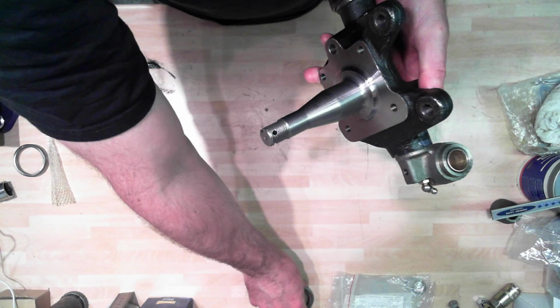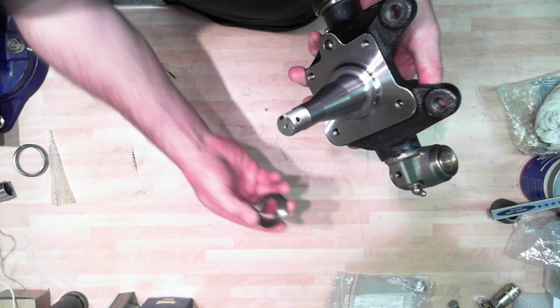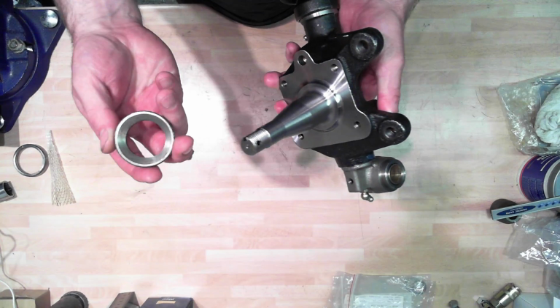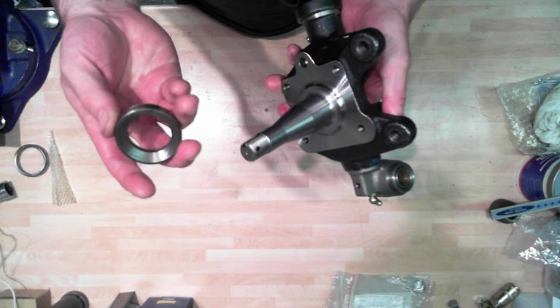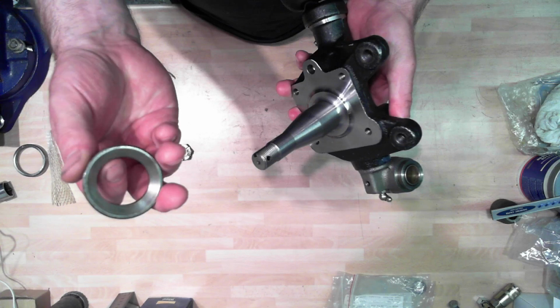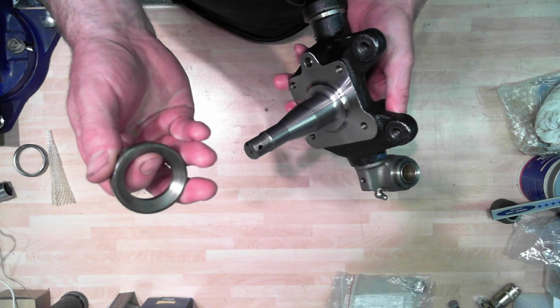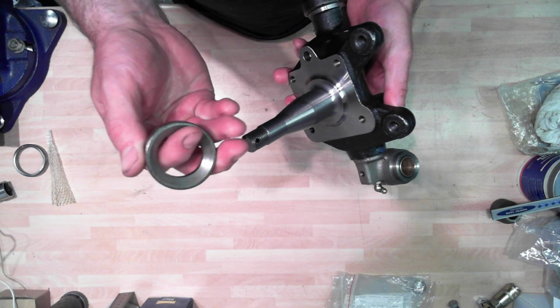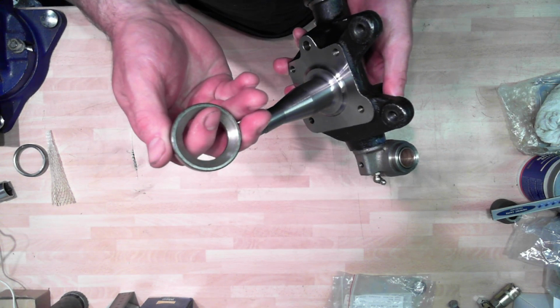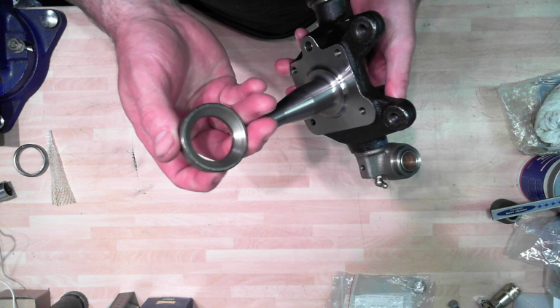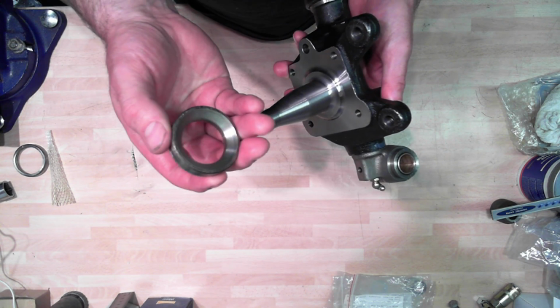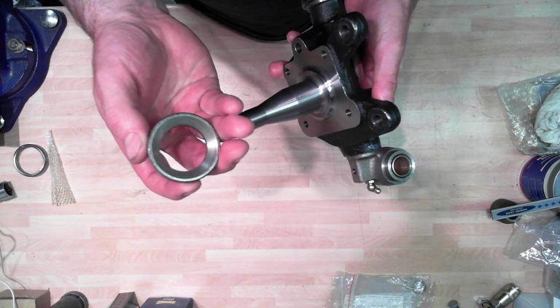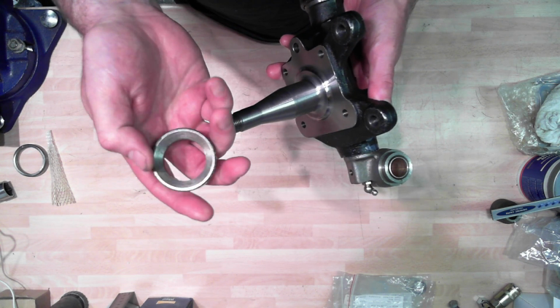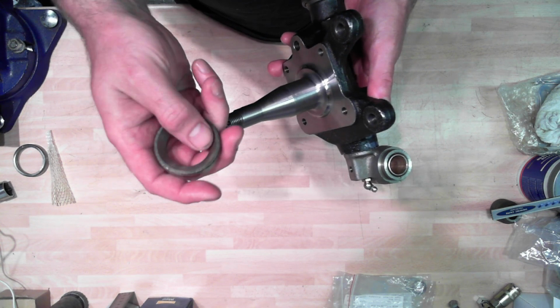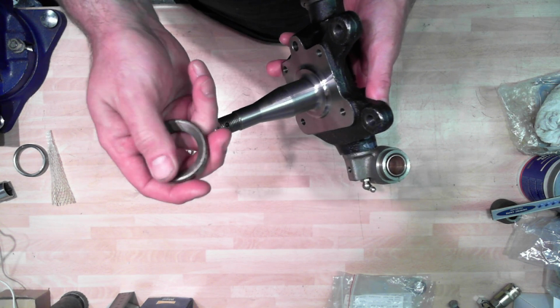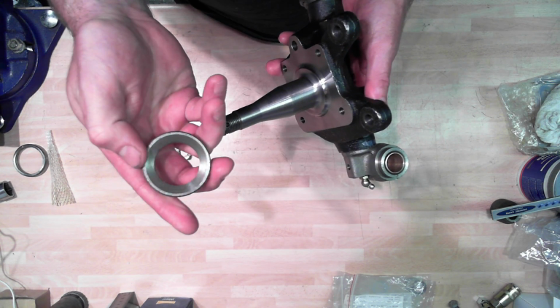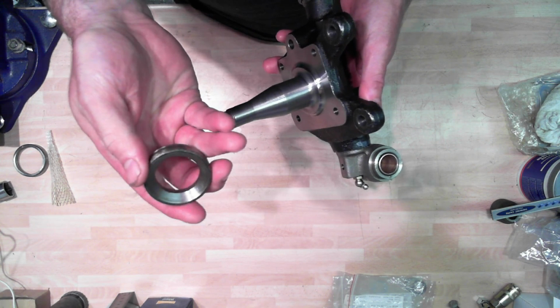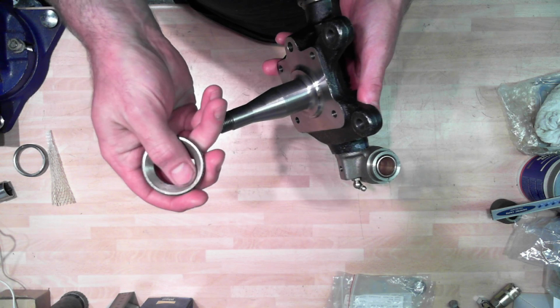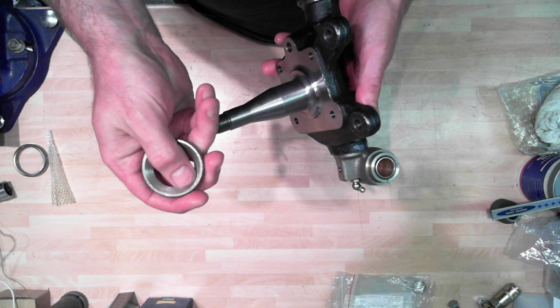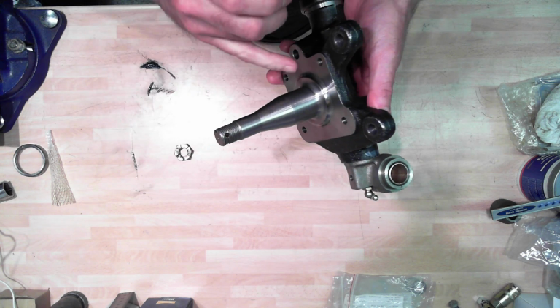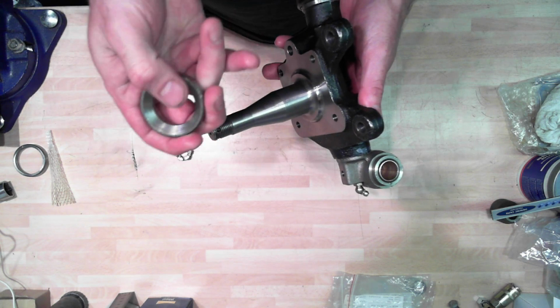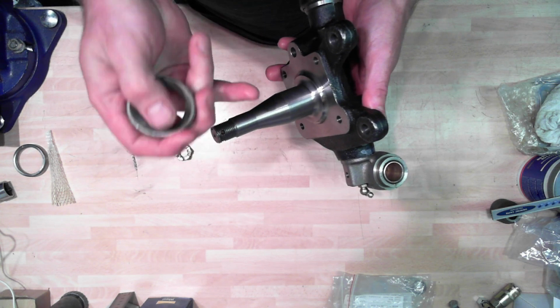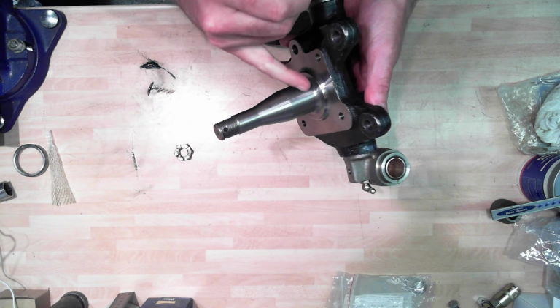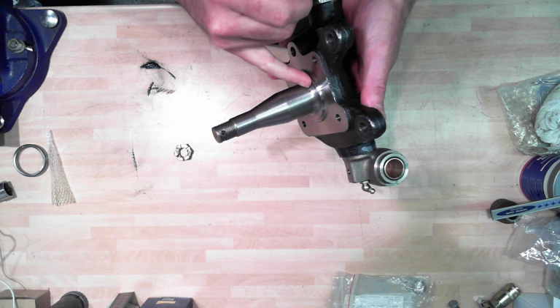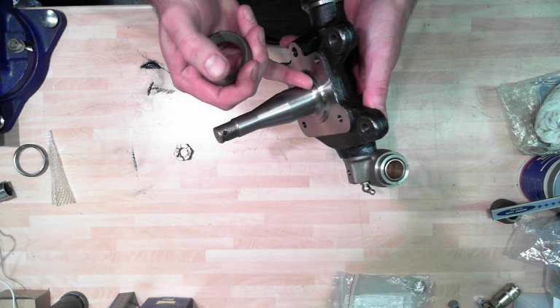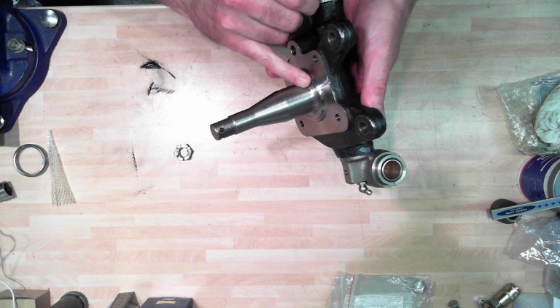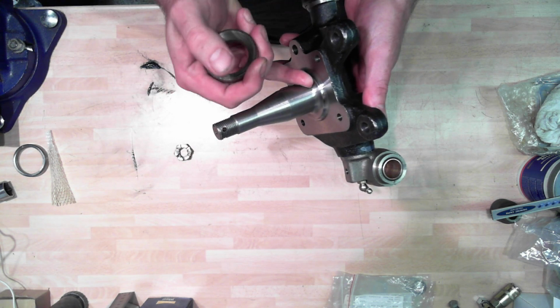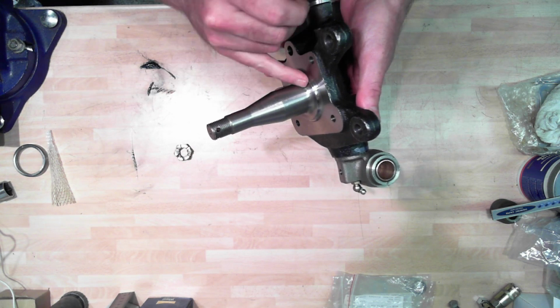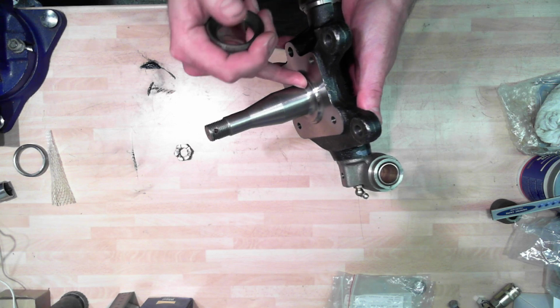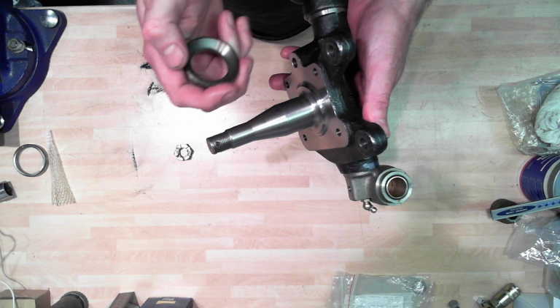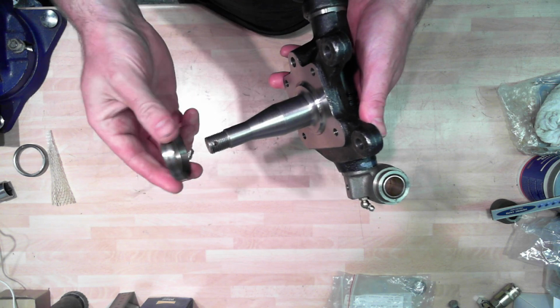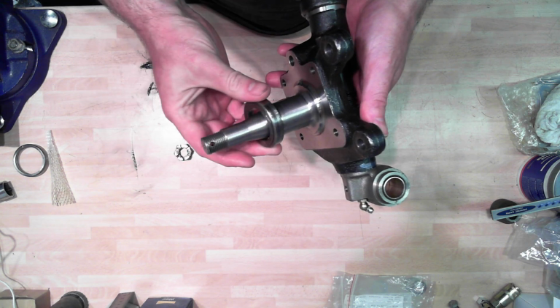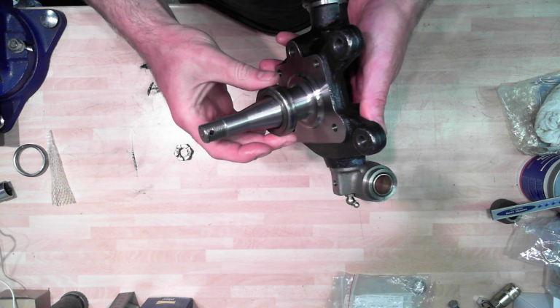First thing that goes on is this bevel-edged spacer, it's called a collar. It's got a bevel edge and that is designed to bridge this curved radius here at the bottom of the stub axle. So we pop that down there.